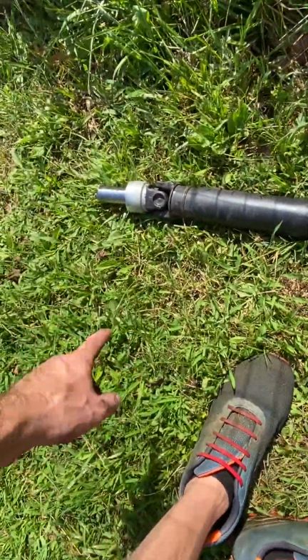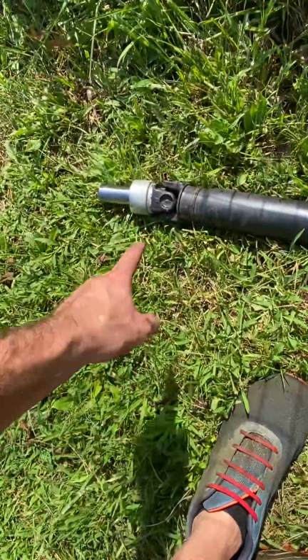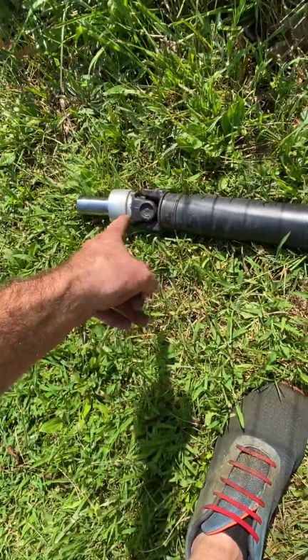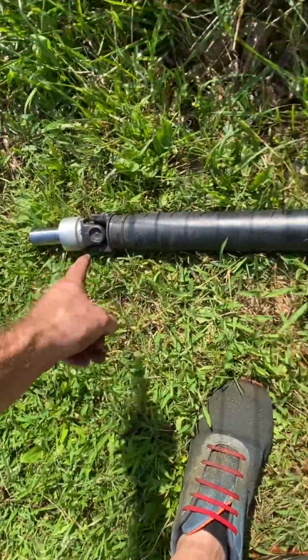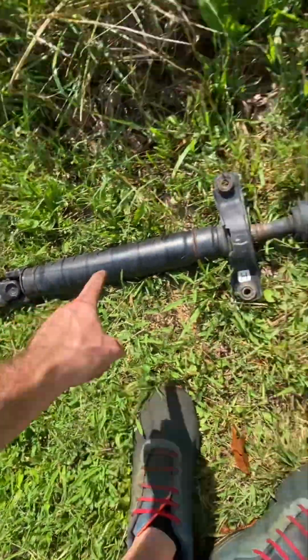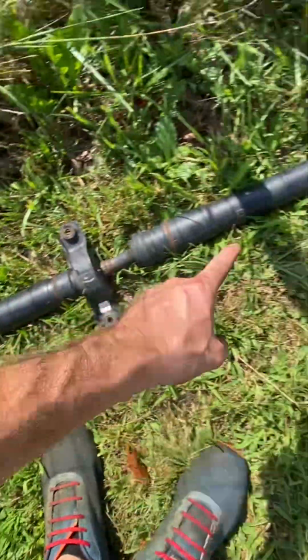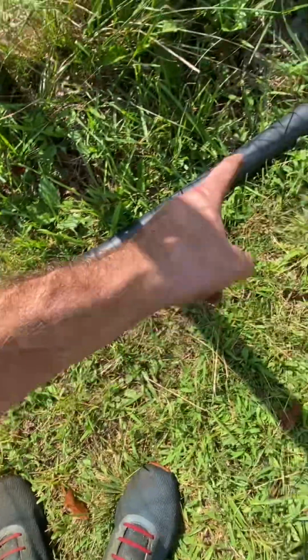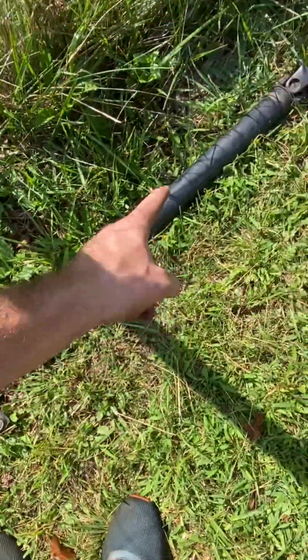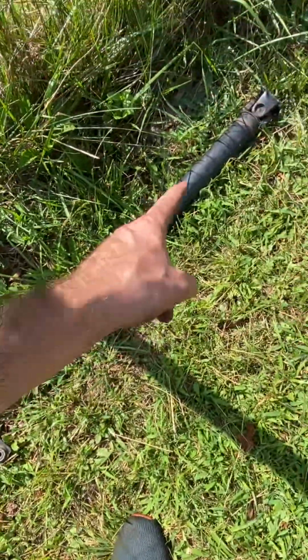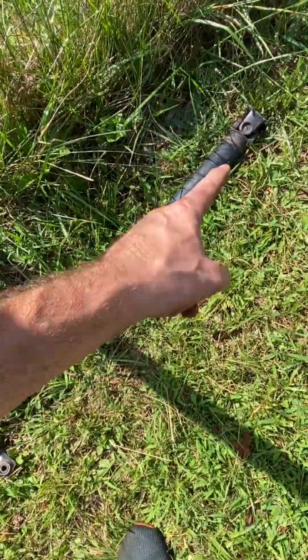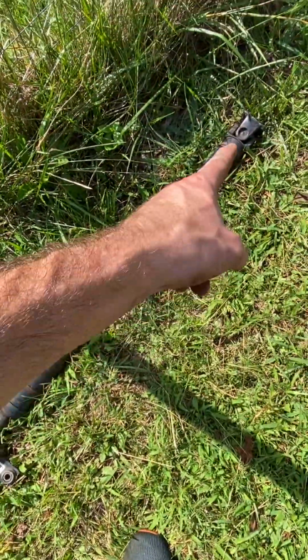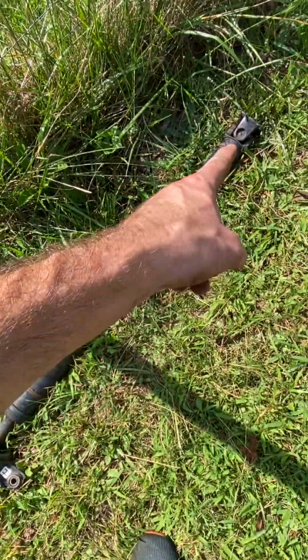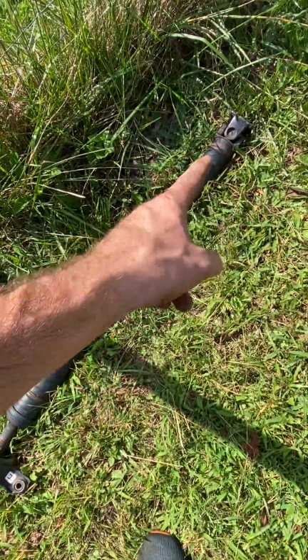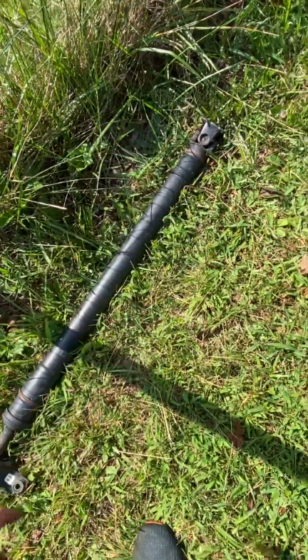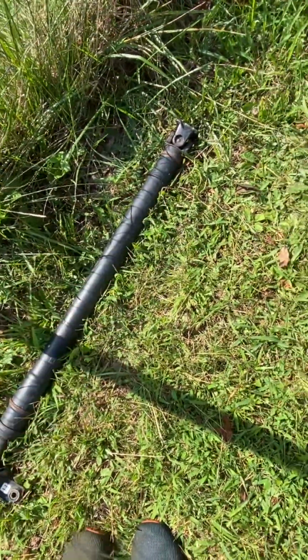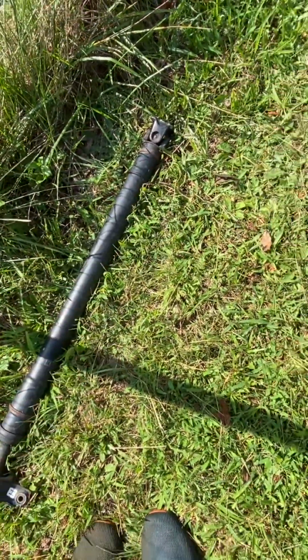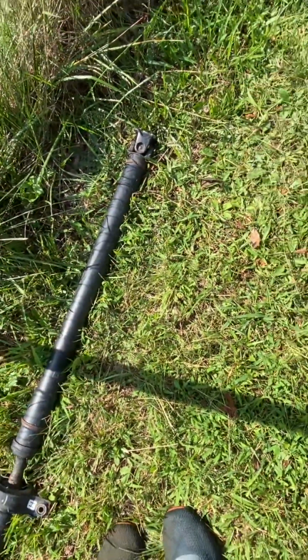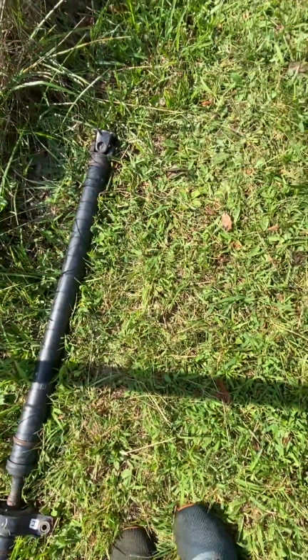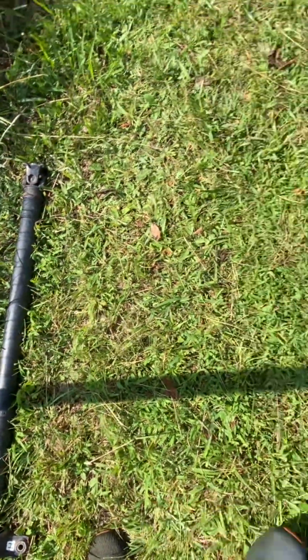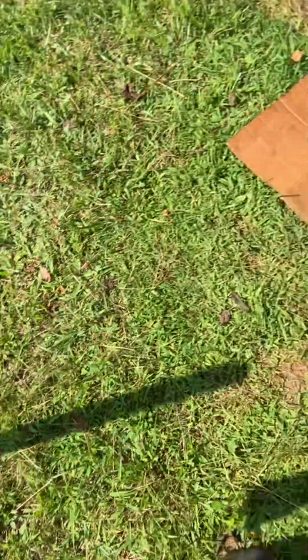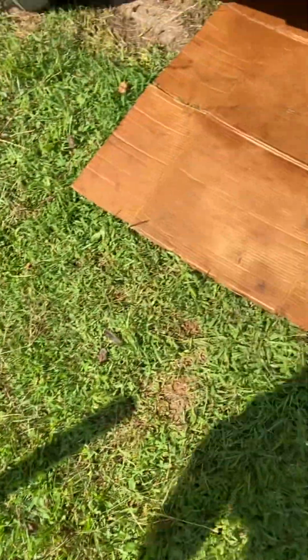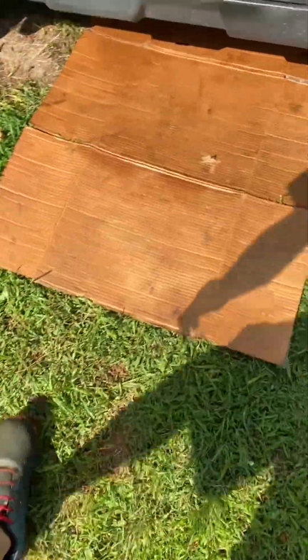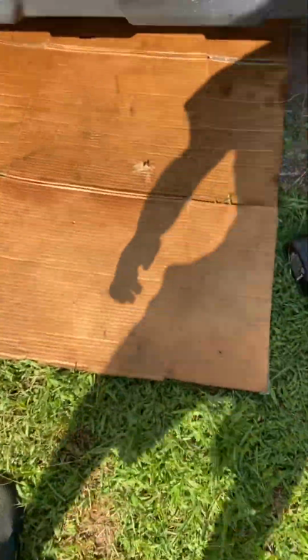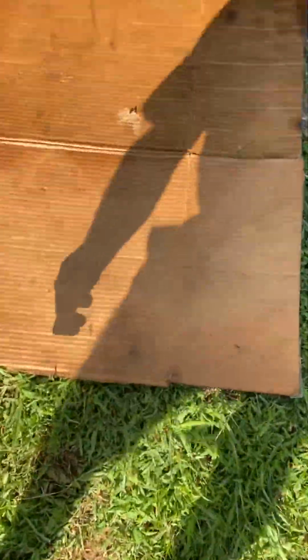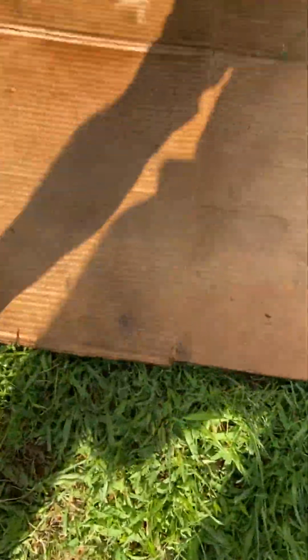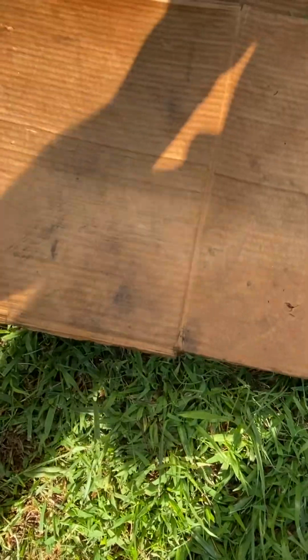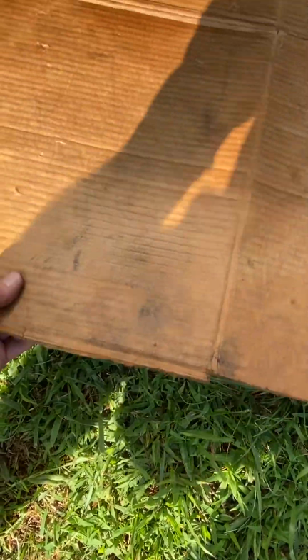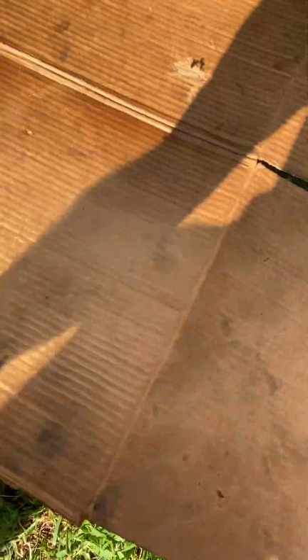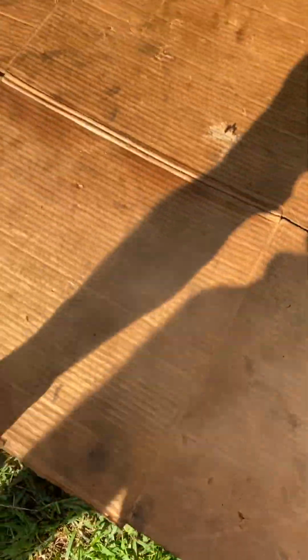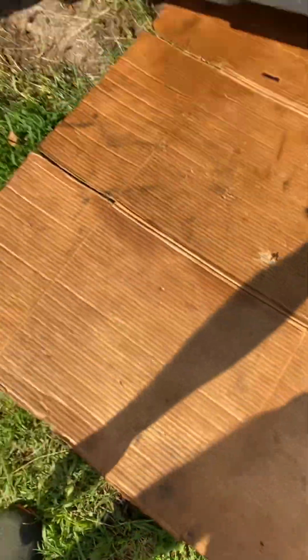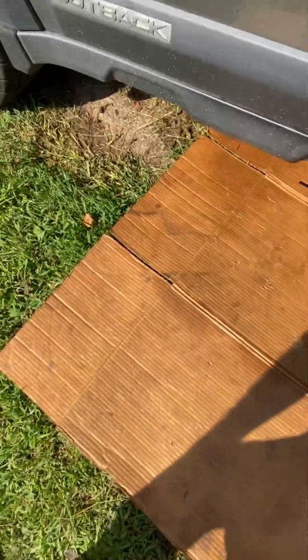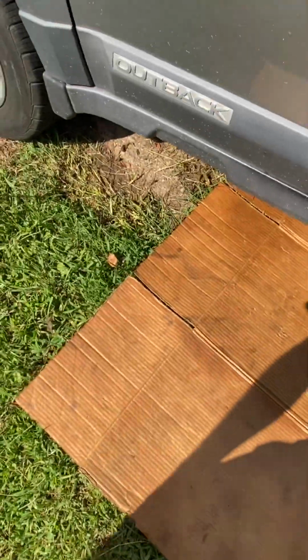These are the U-joints, and on these ones they can't be replaced. I don't even know if you can replace them on new cars at all now, but older ones you could.